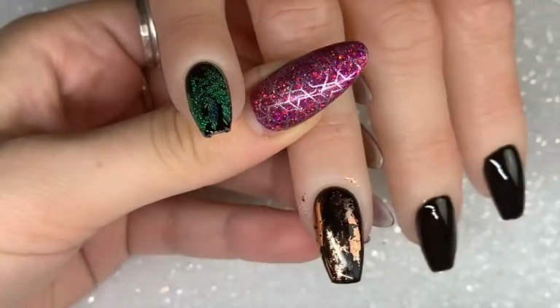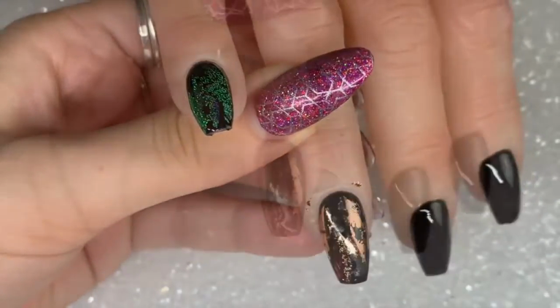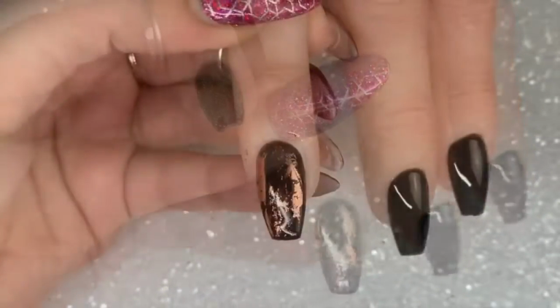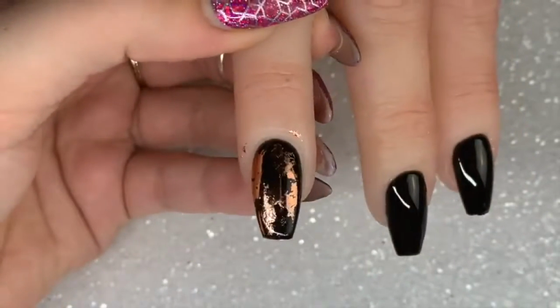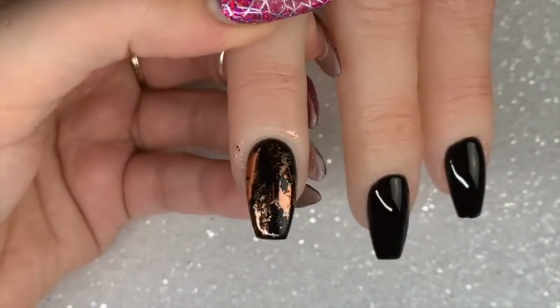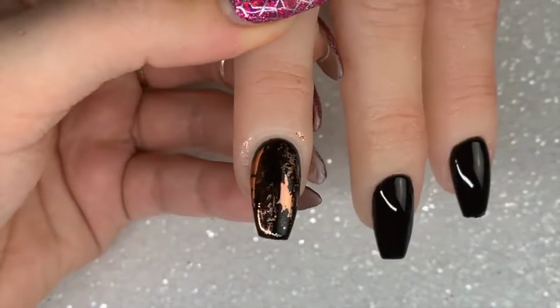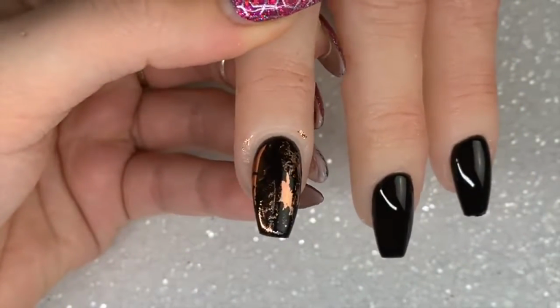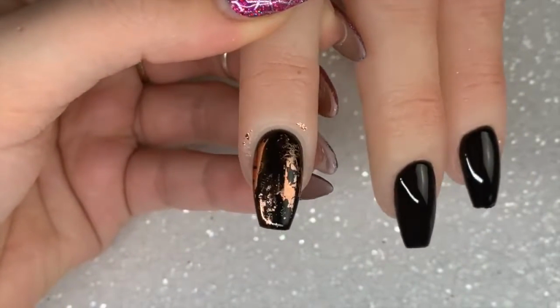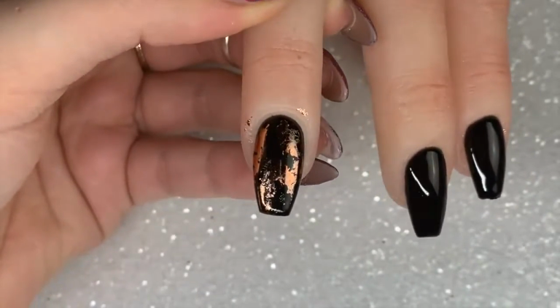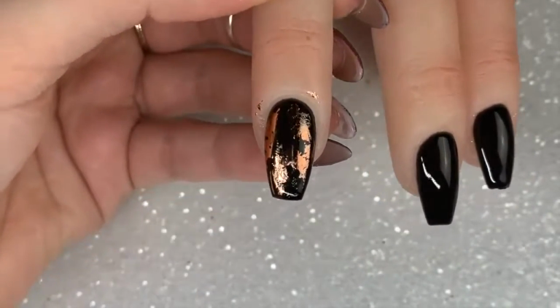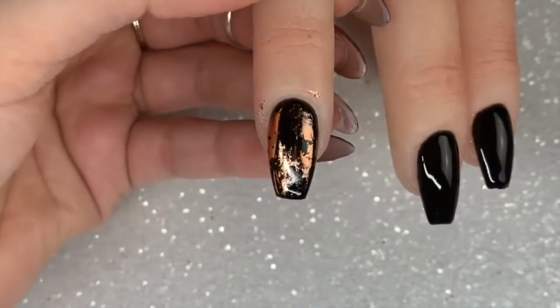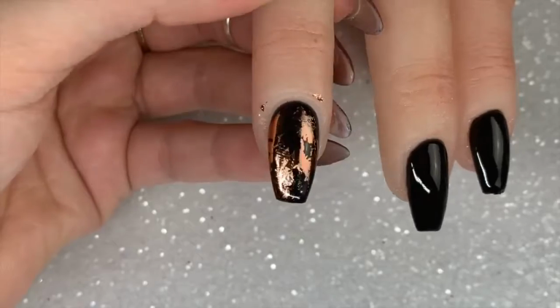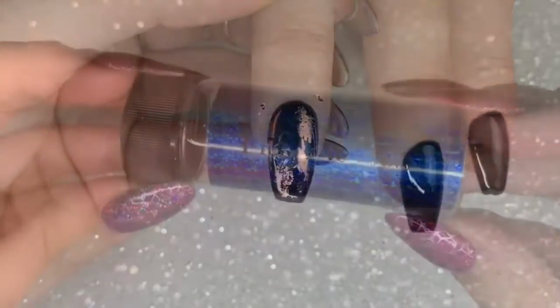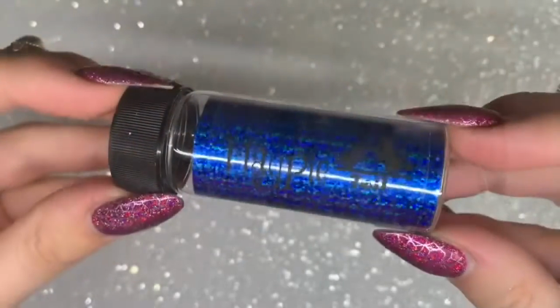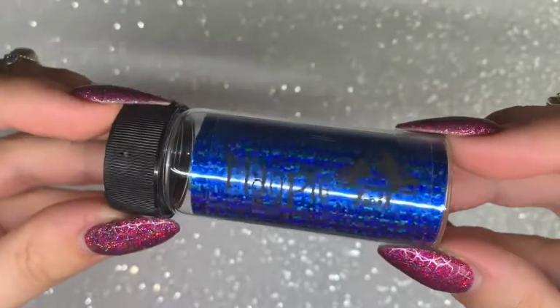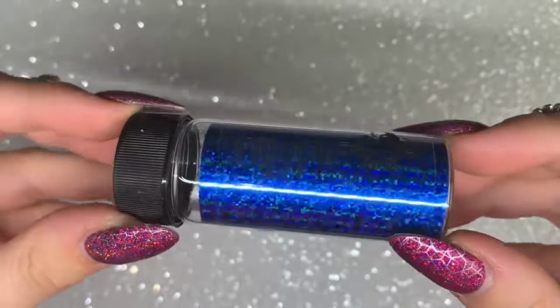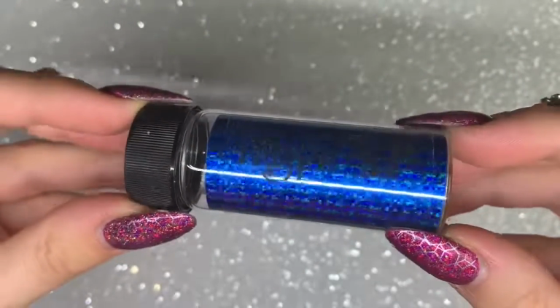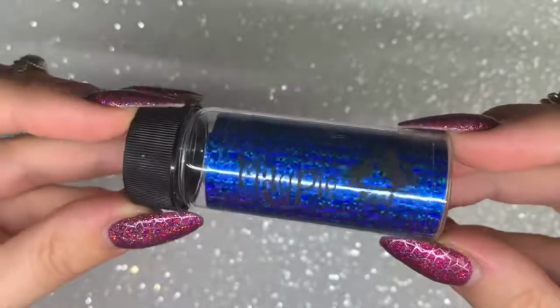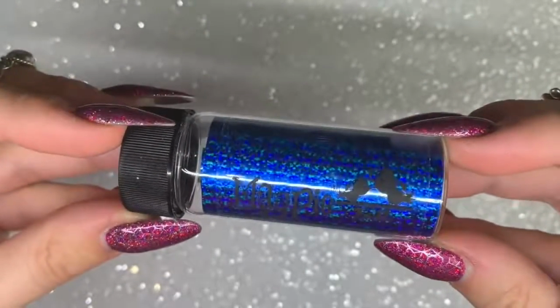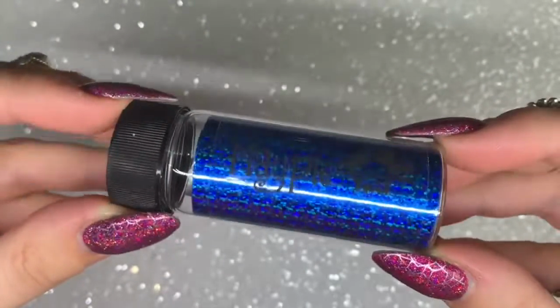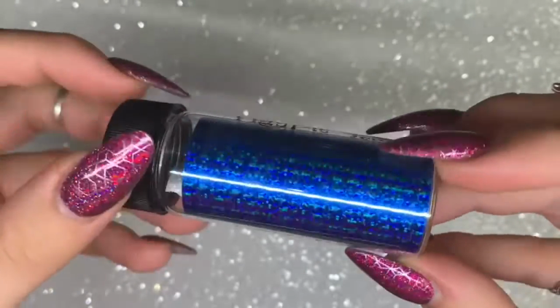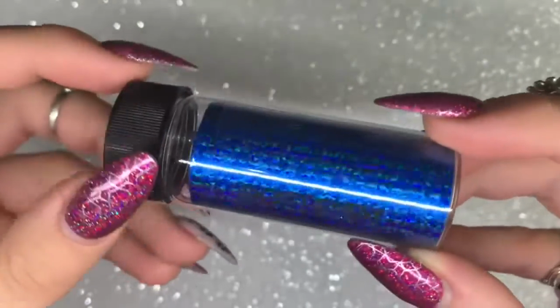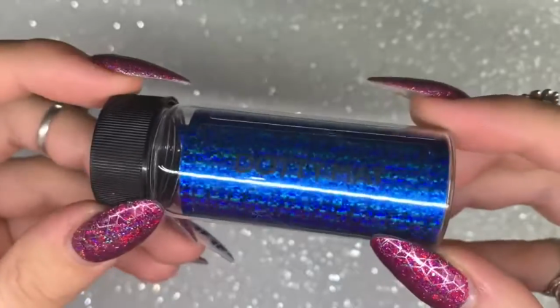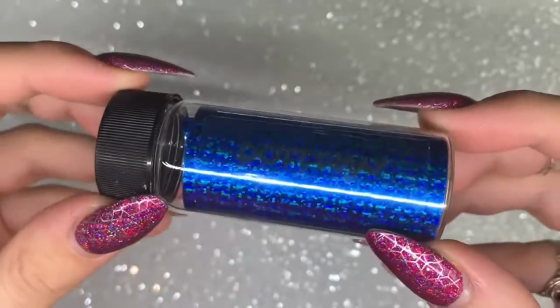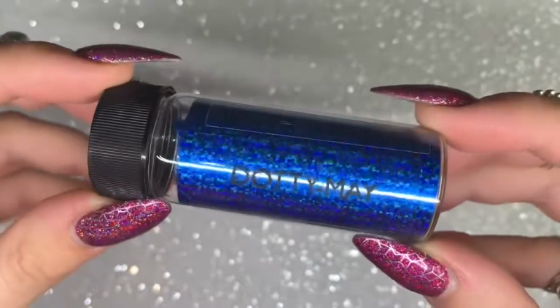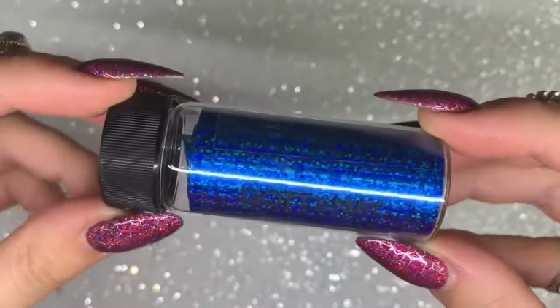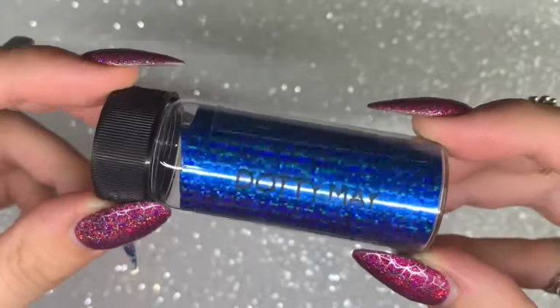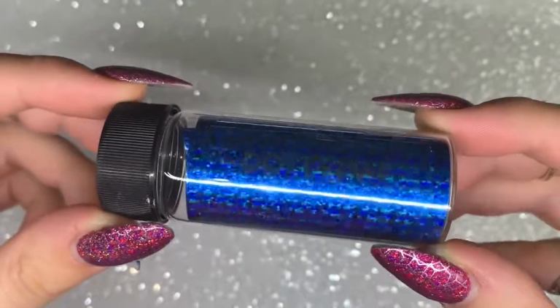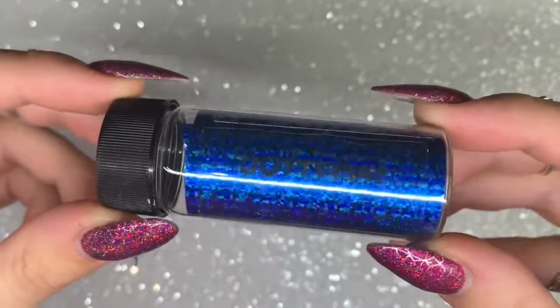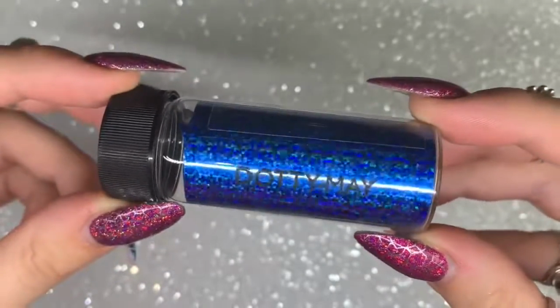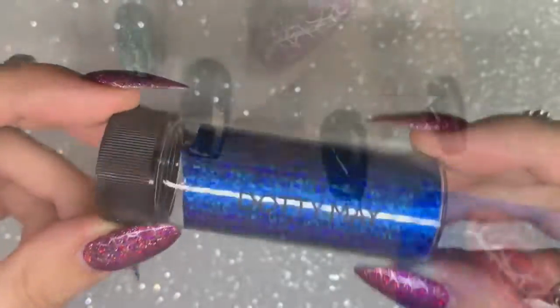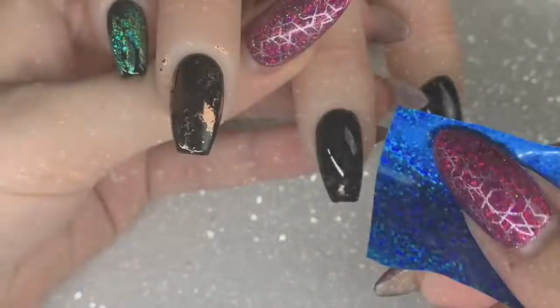The next one is Ed Rose and this is a beautiful rose gold metallic finish. It's really stunning — I feel like this one is going to be super popular. It's a really beautiful metallic.